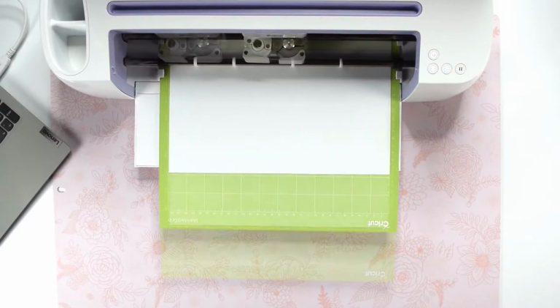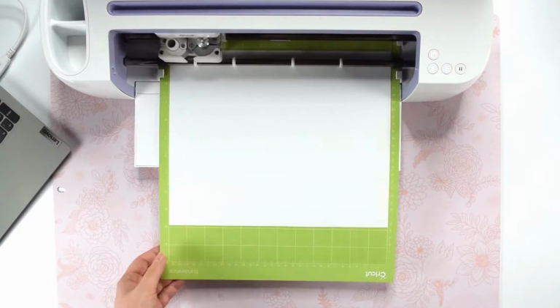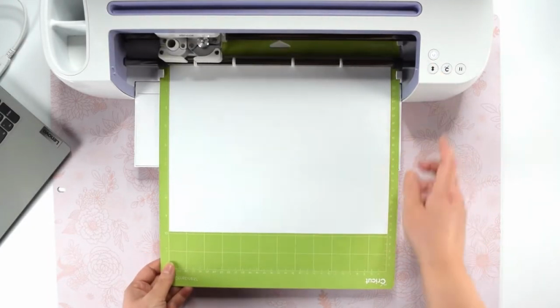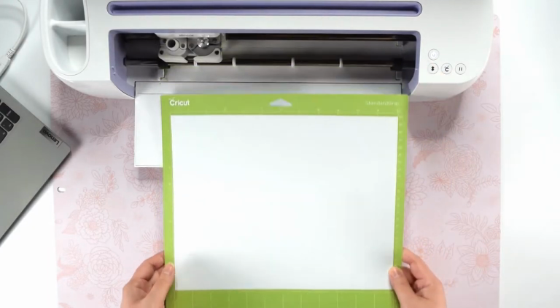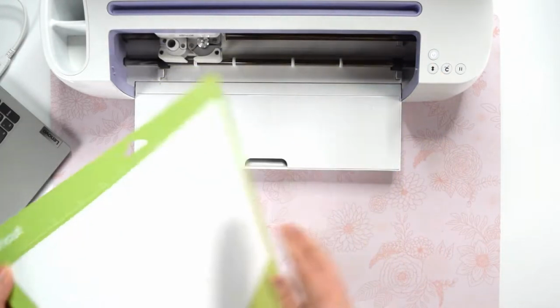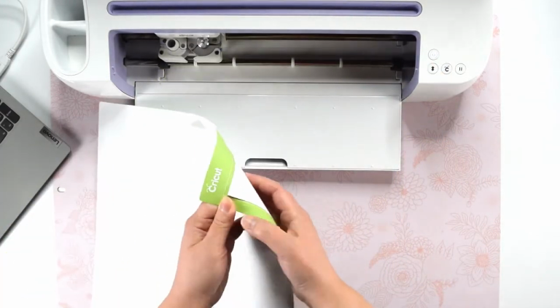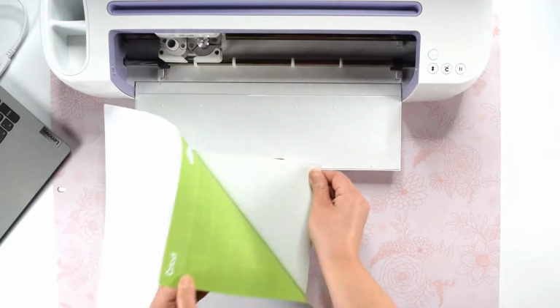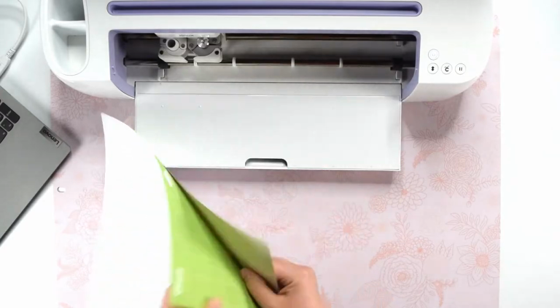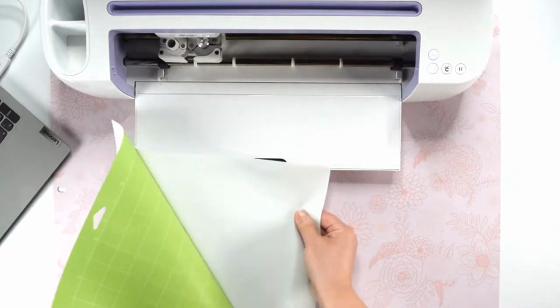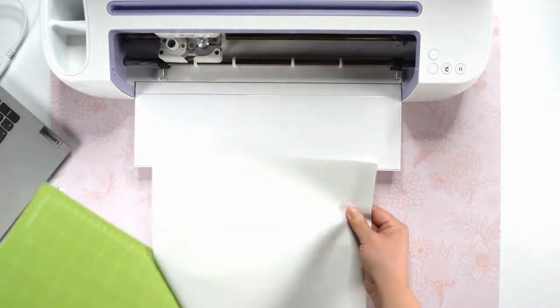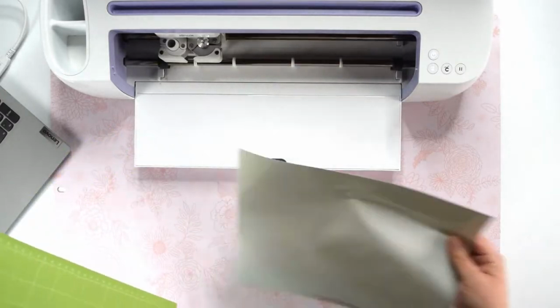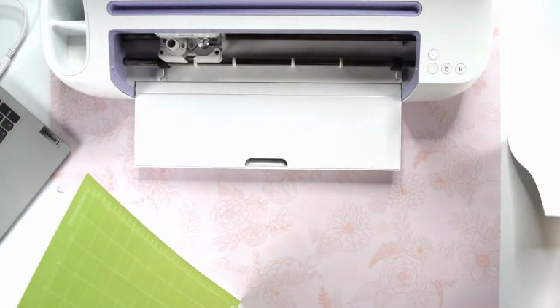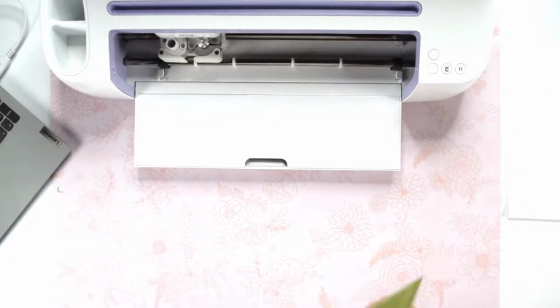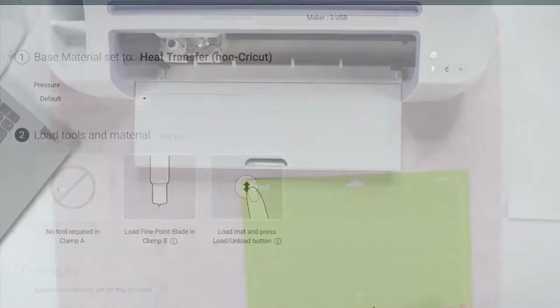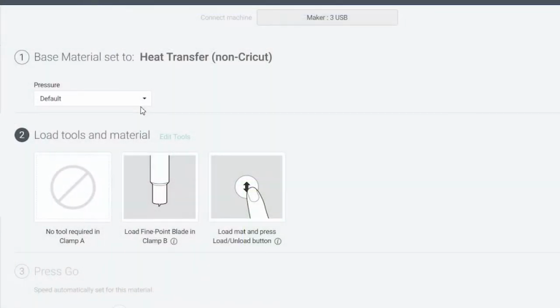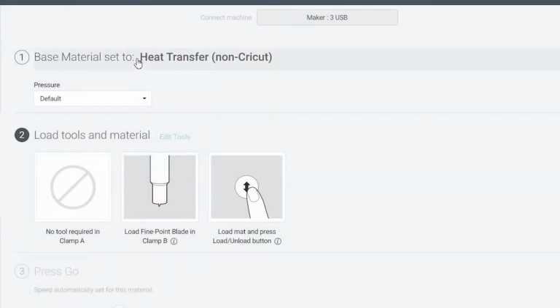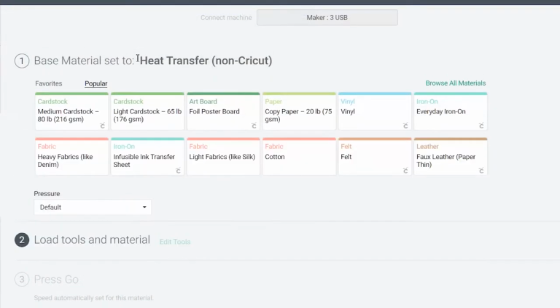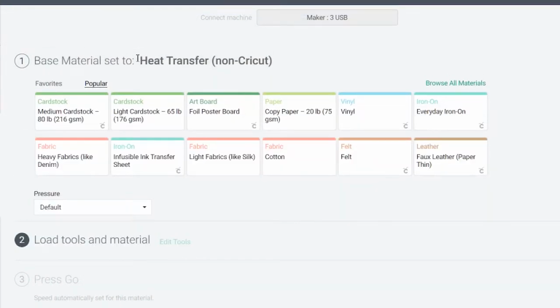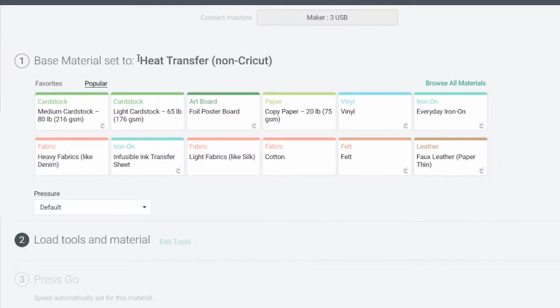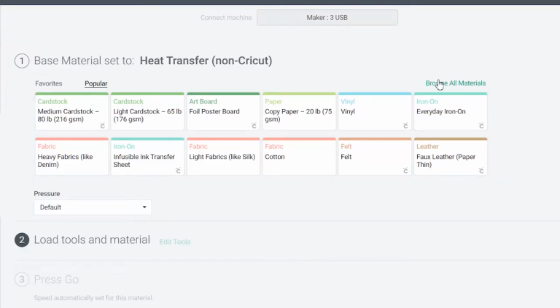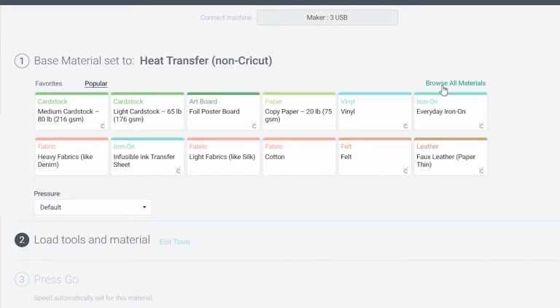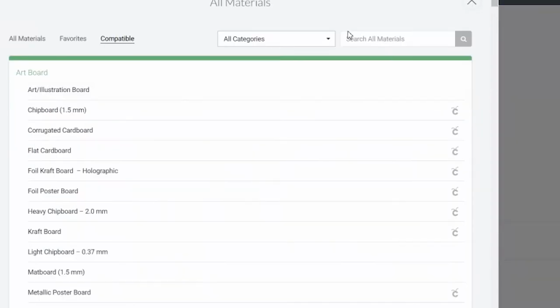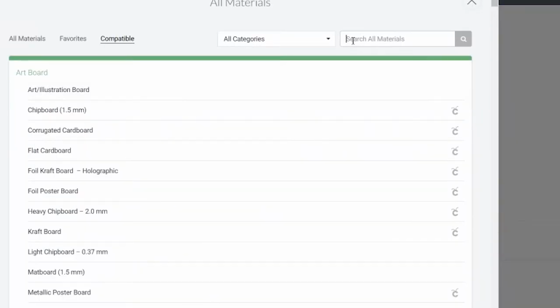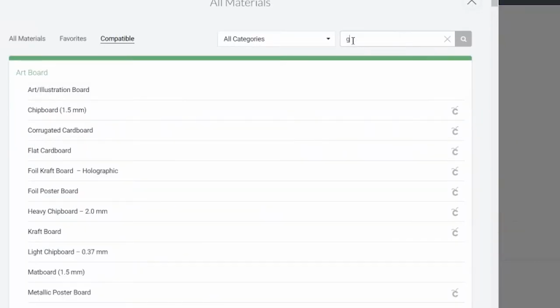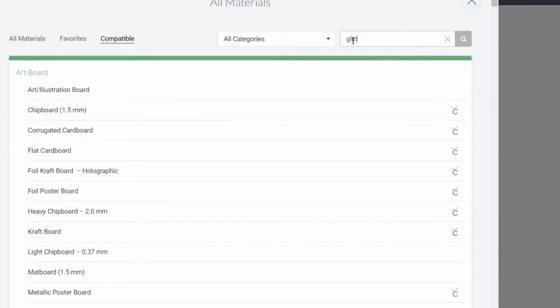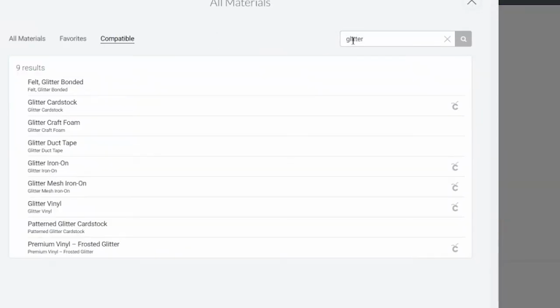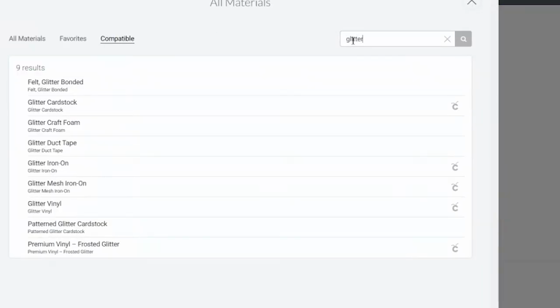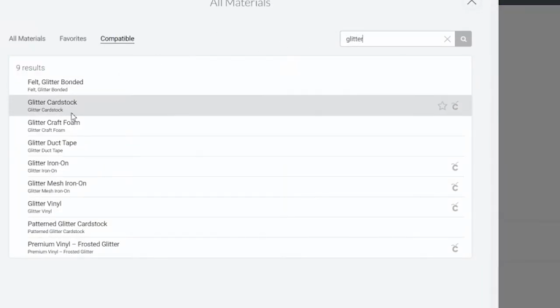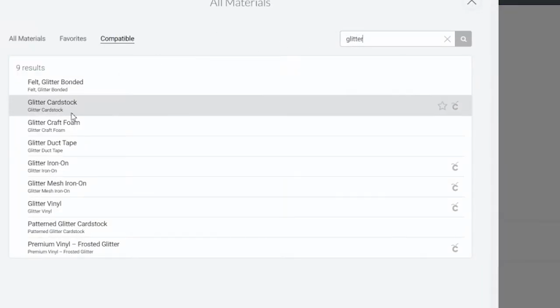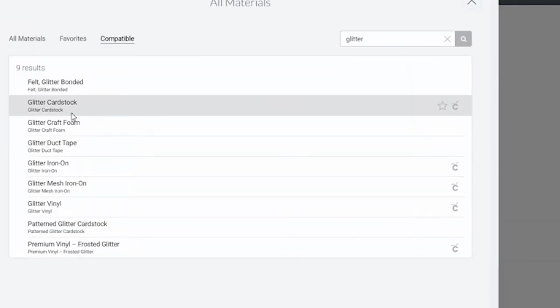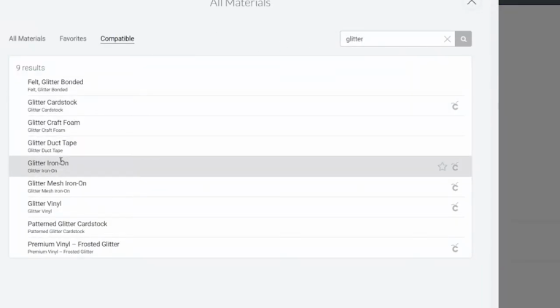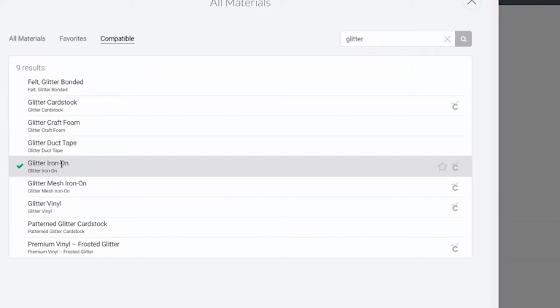Once the machine is done cutting, we can unload the mat and remove the vinyl. For the pumpkins and leaves, I'm using a glitter iron-on material, so I will change the material type for that mat to Glitter Iron-On.